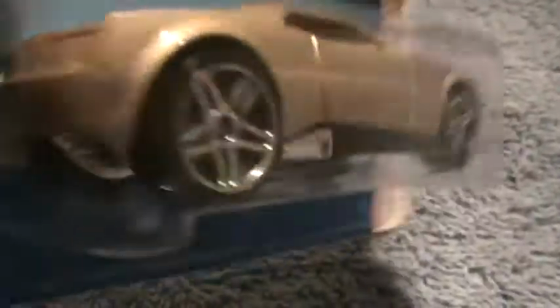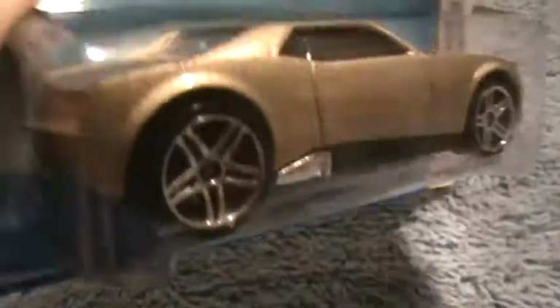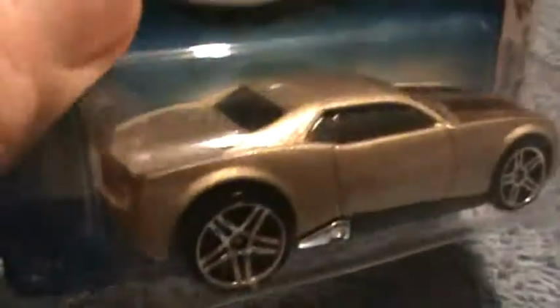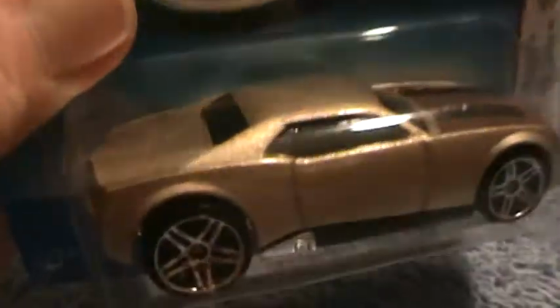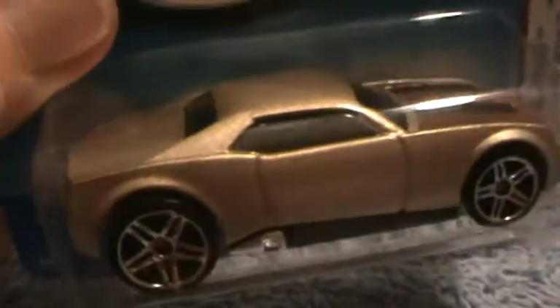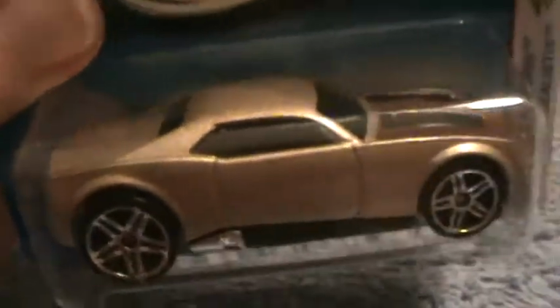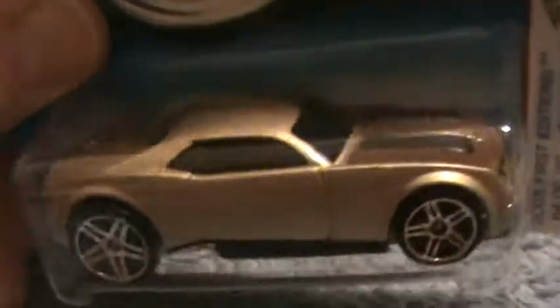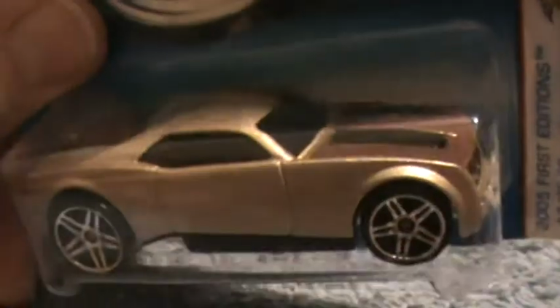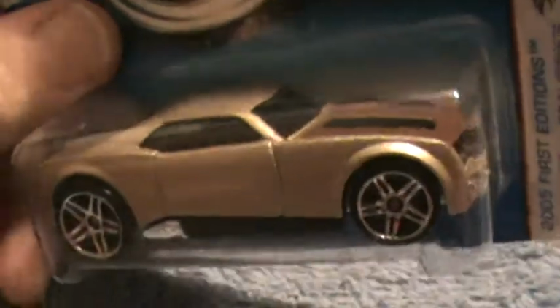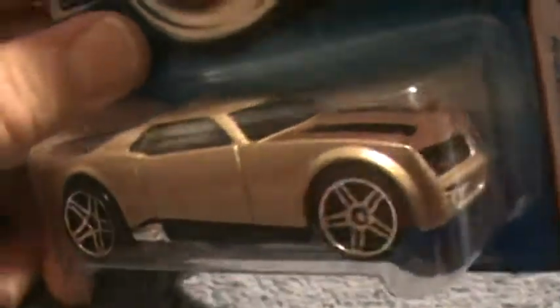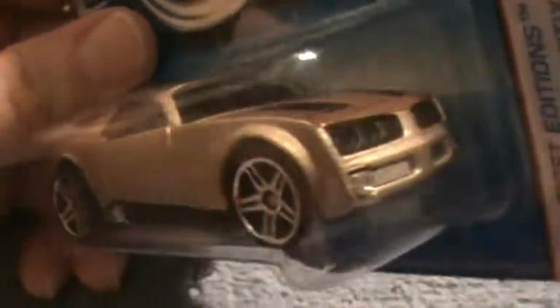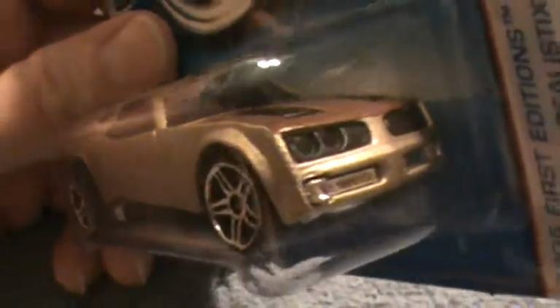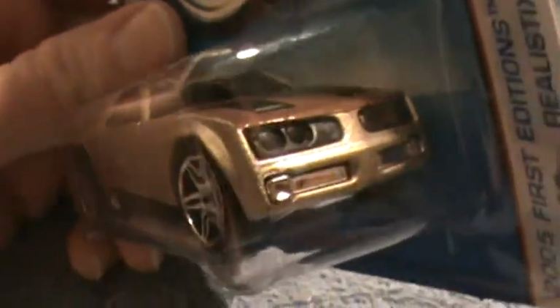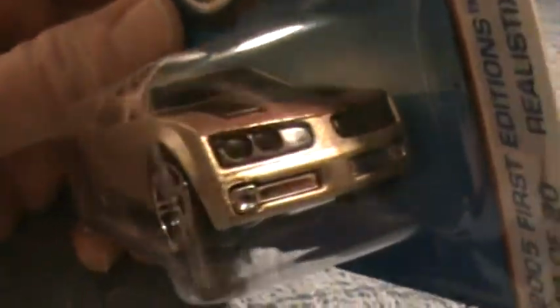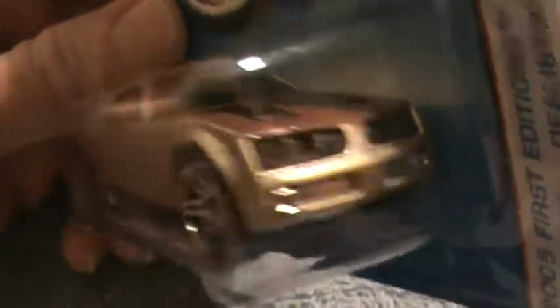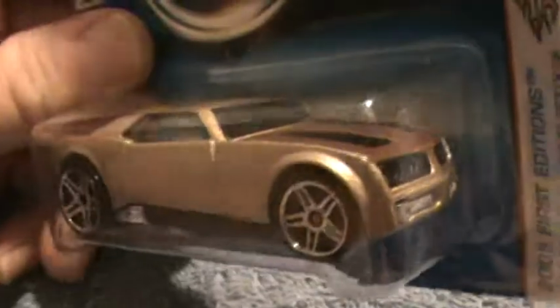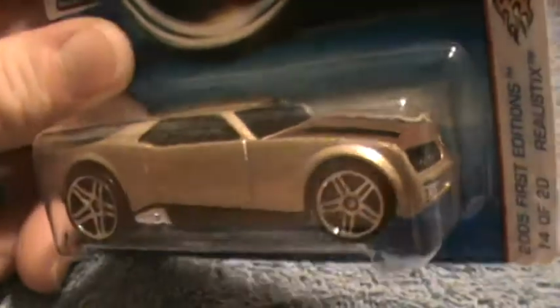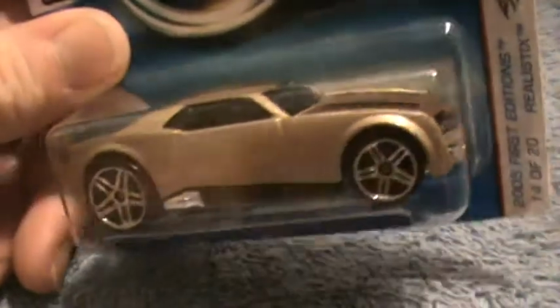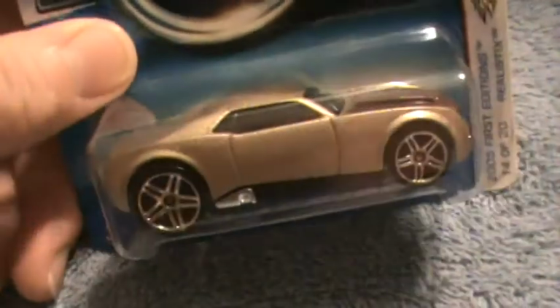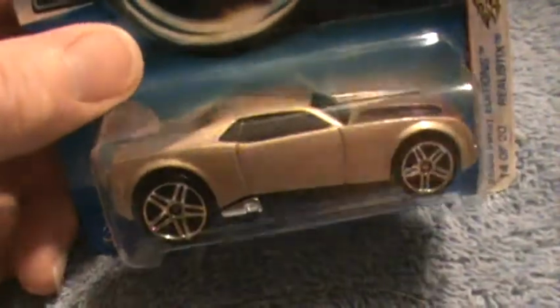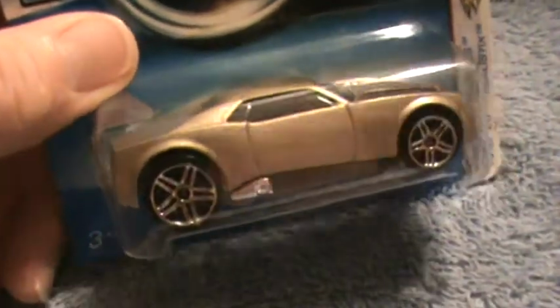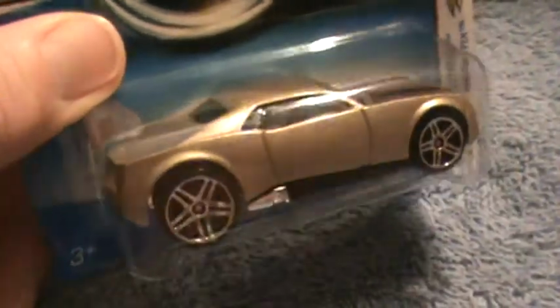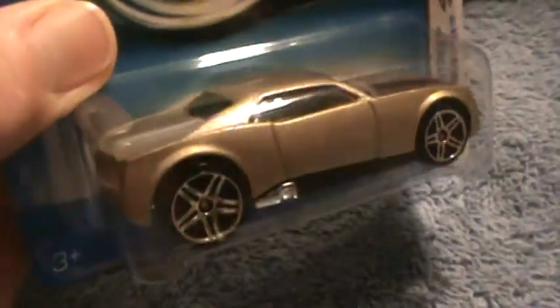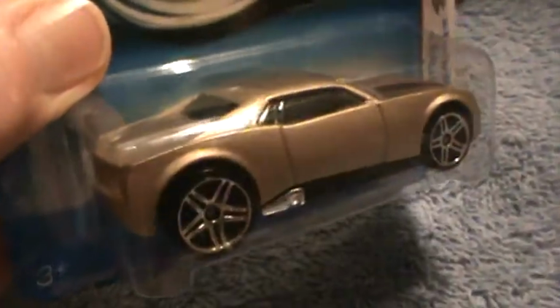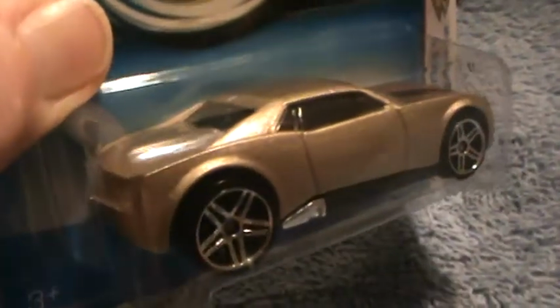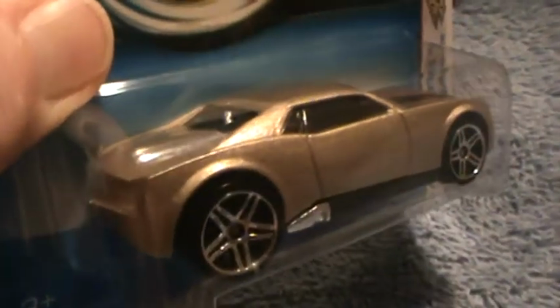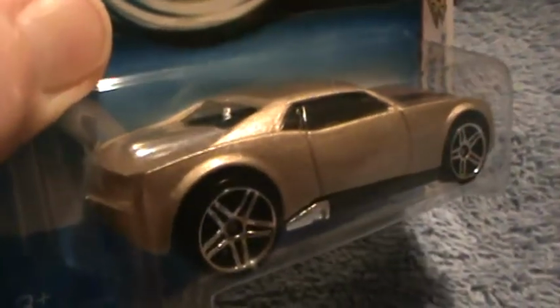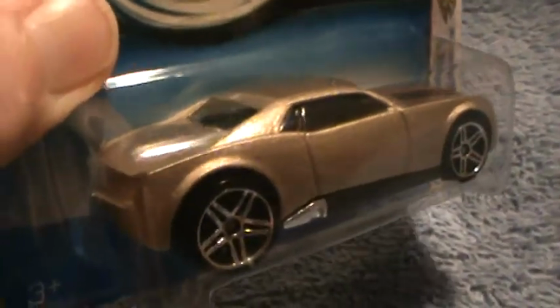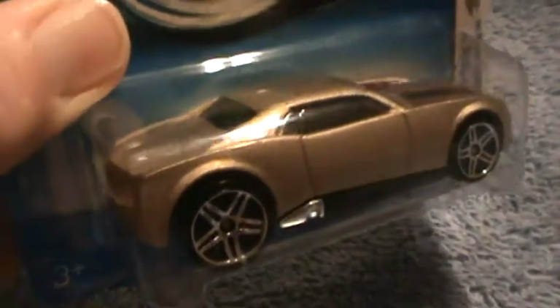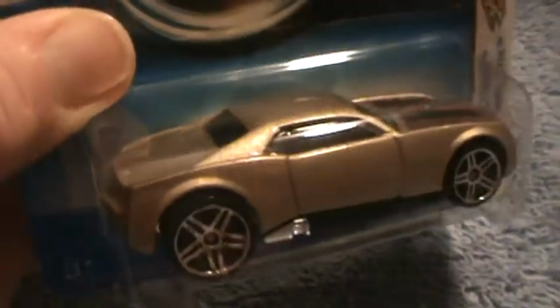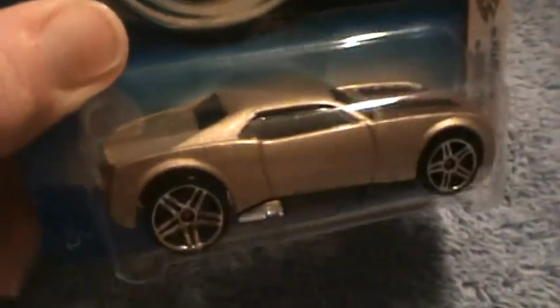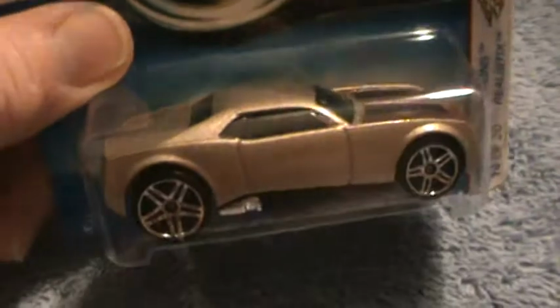I like this one — what do y'all think? I love the shape of this one. It looks kind of like a futuristic '70 Camaro or something, like a Firebird.